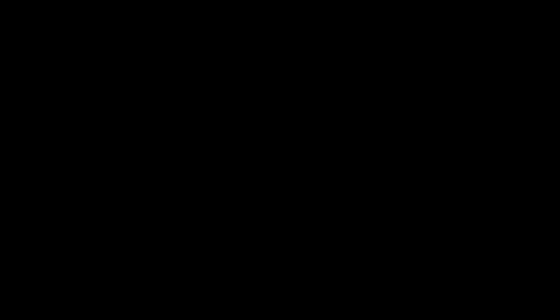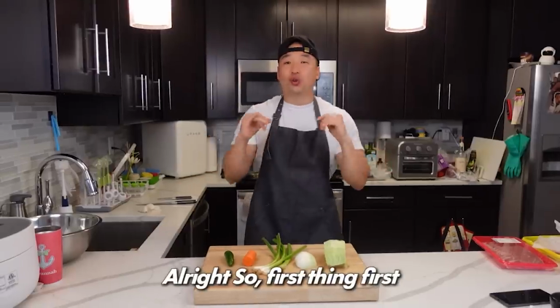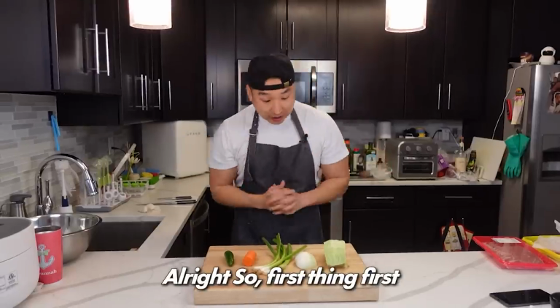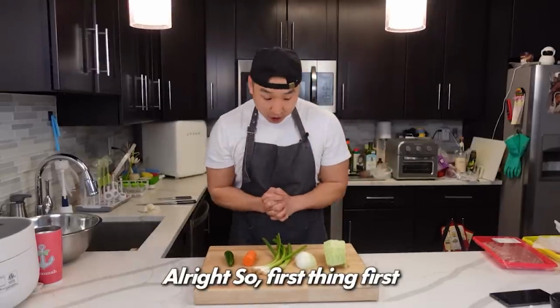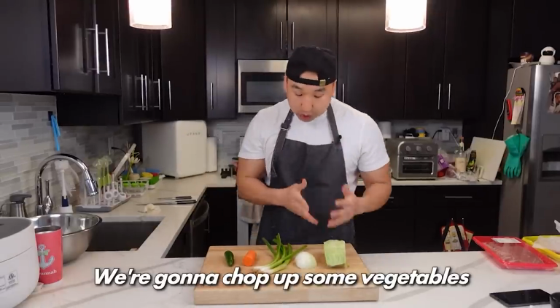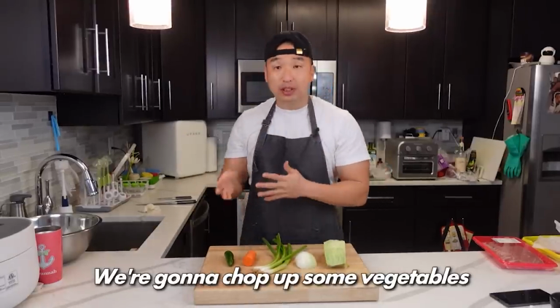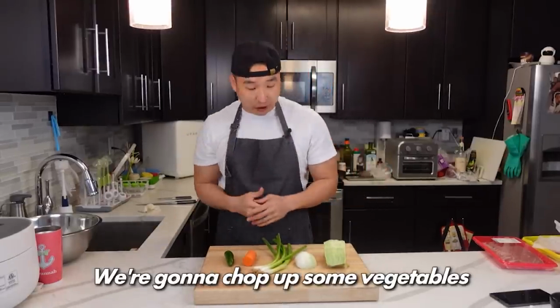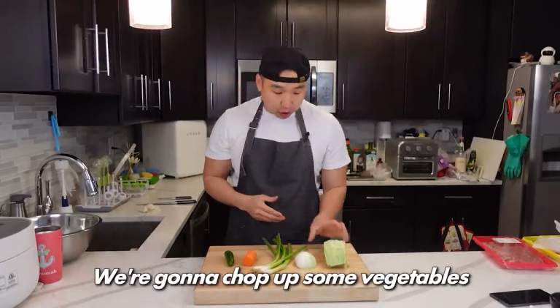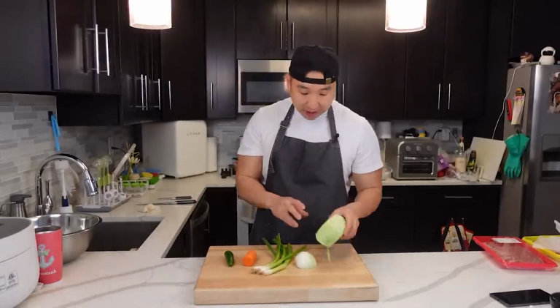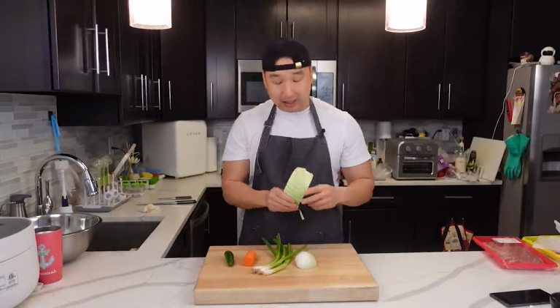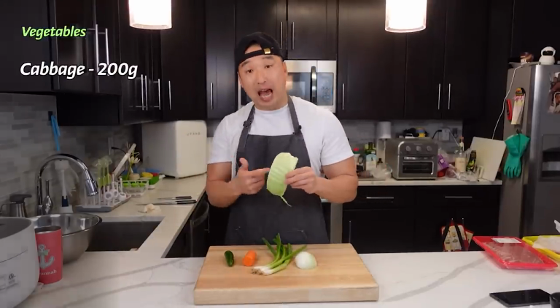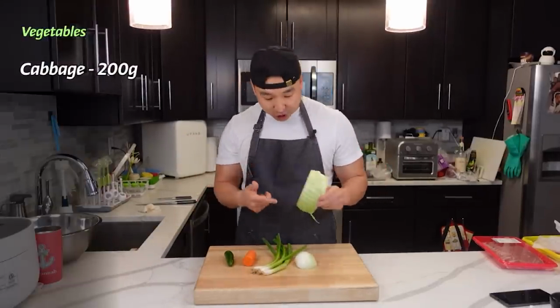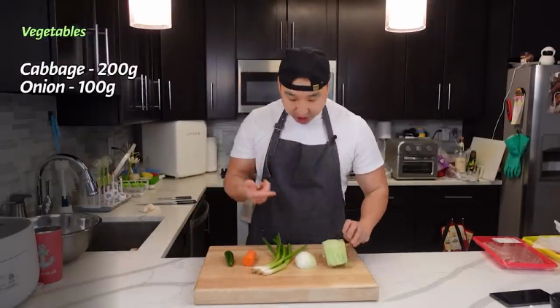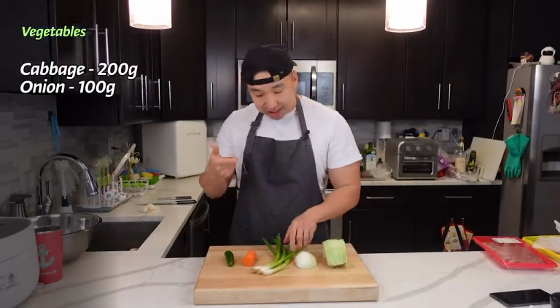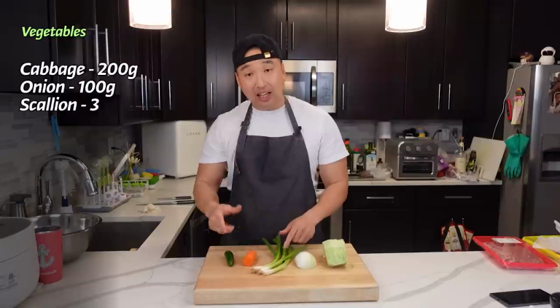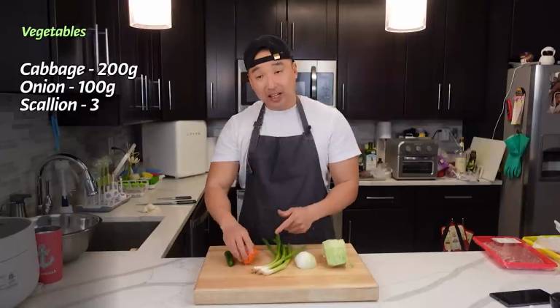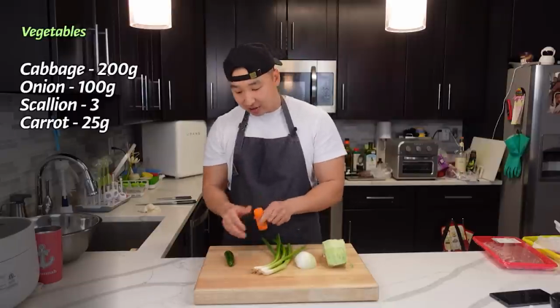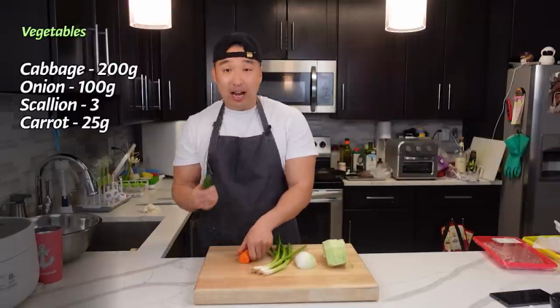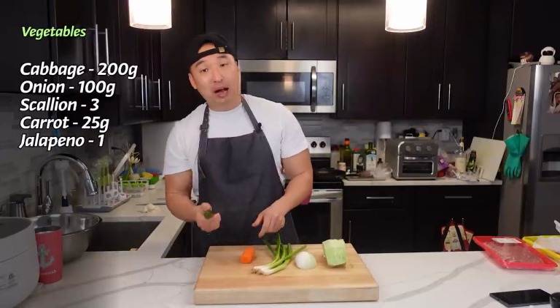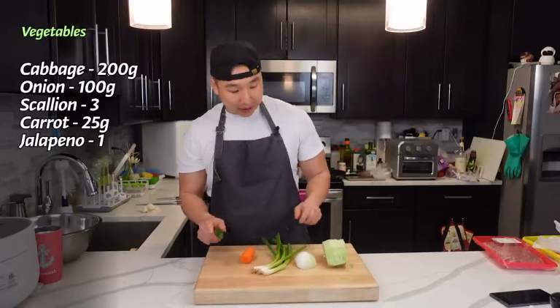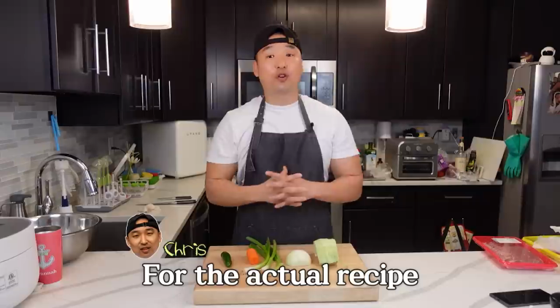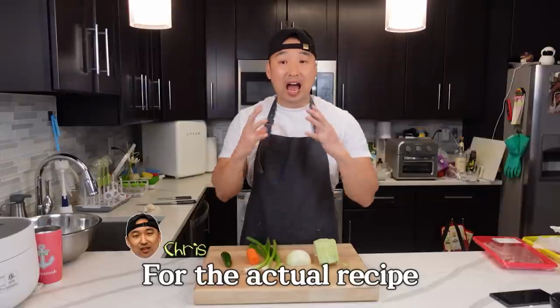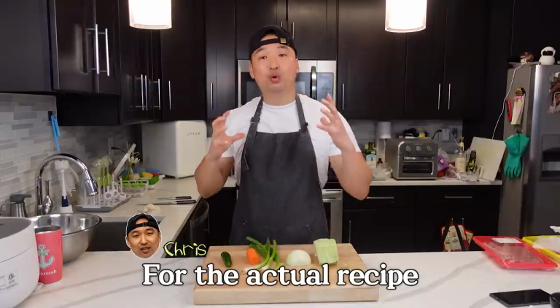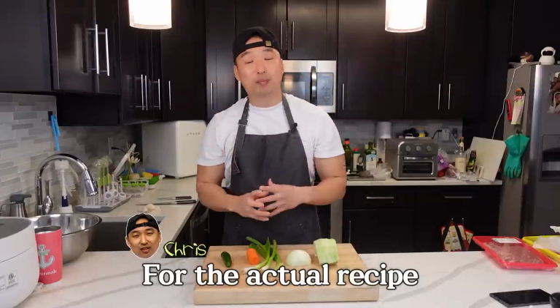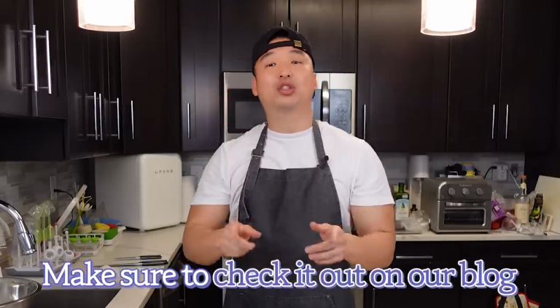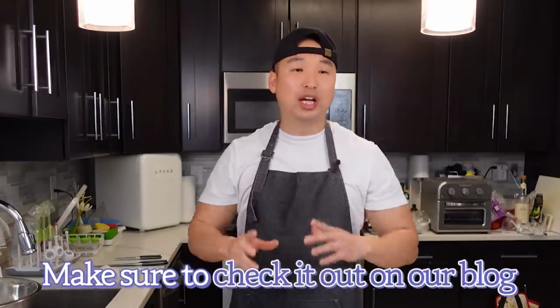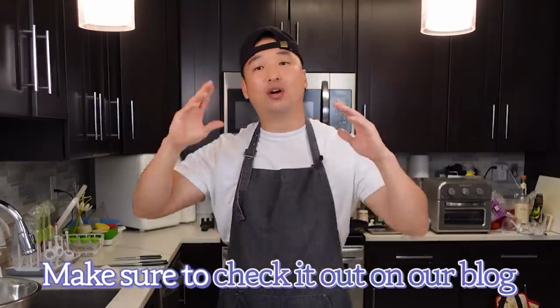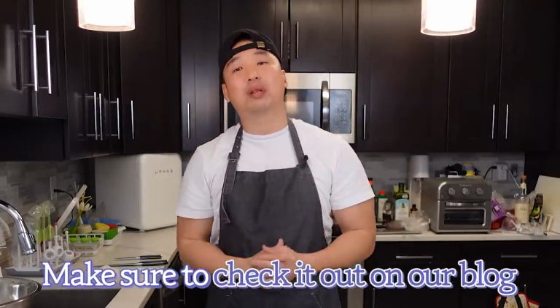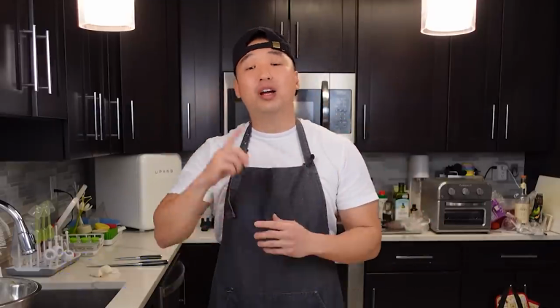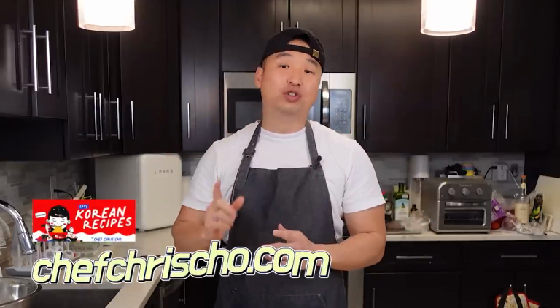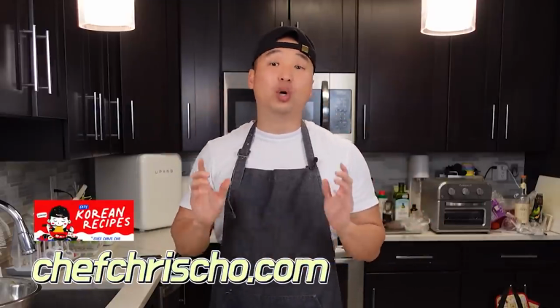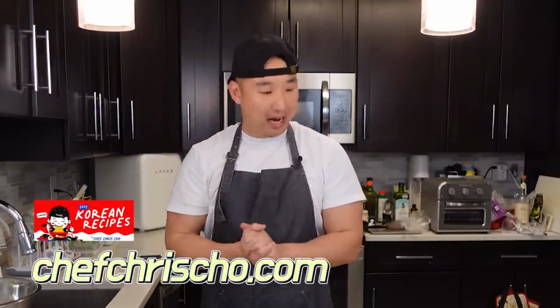Alright, so first thing first, we're gonna chop up some vegetables. Right here we got some cabbage, onion, scallion, carrot, and some jalapeño. For the actual recipe, make sure to check it out on our blog, ChefChrisCho.com.